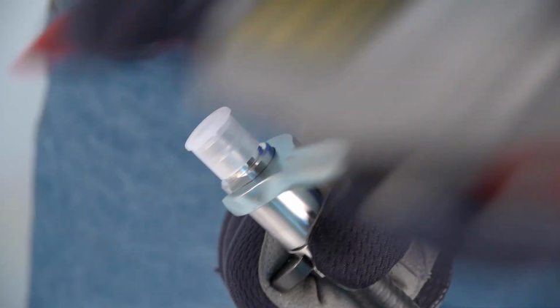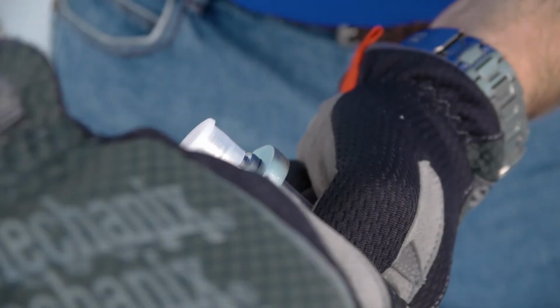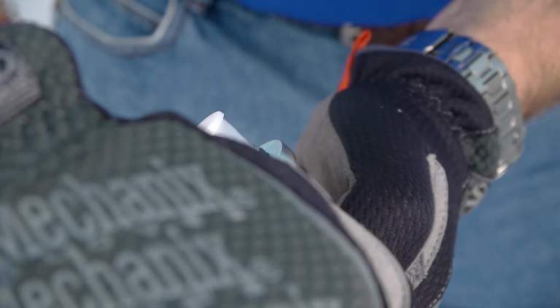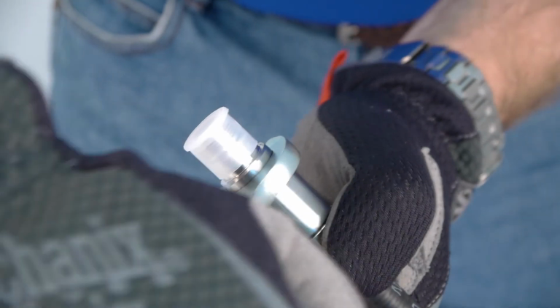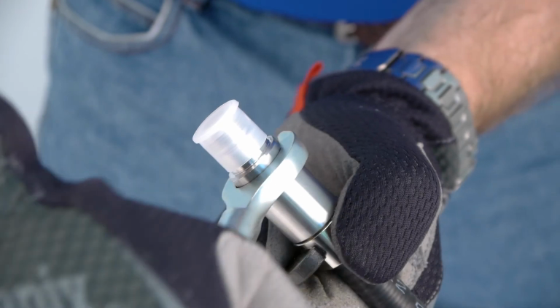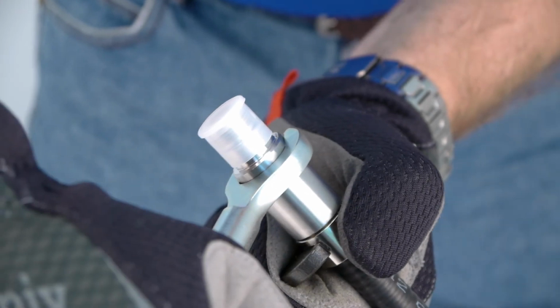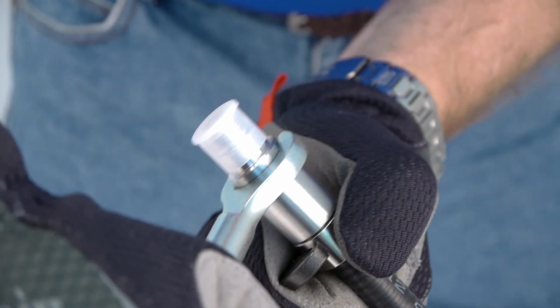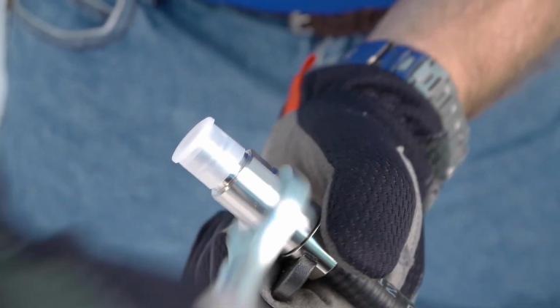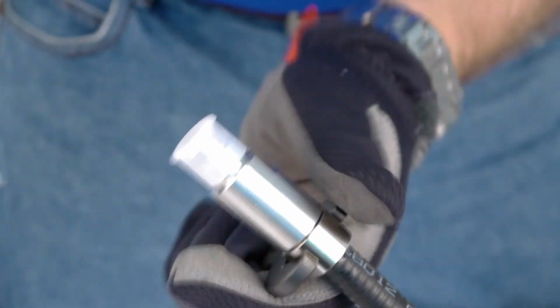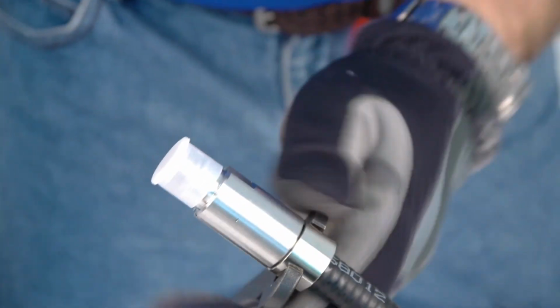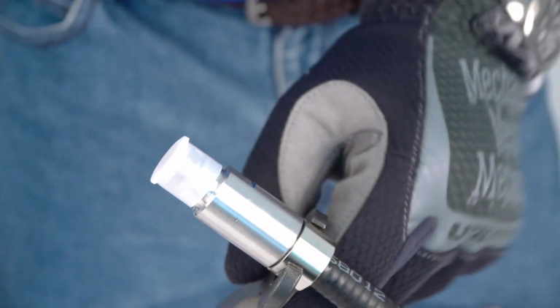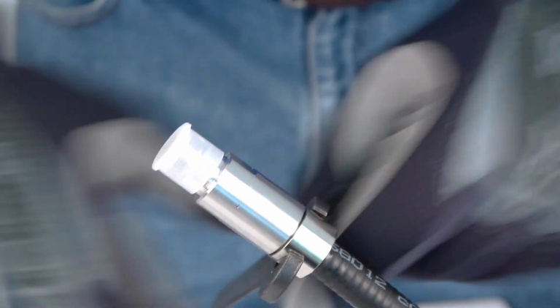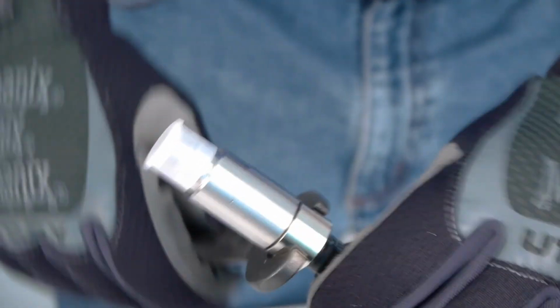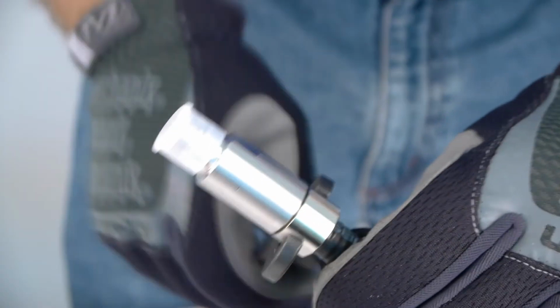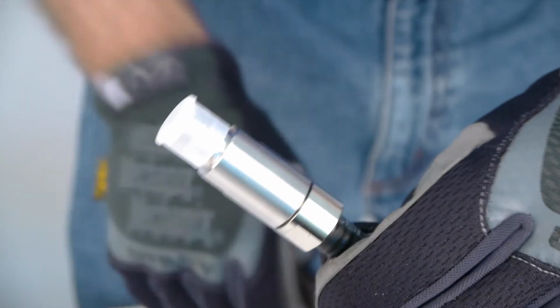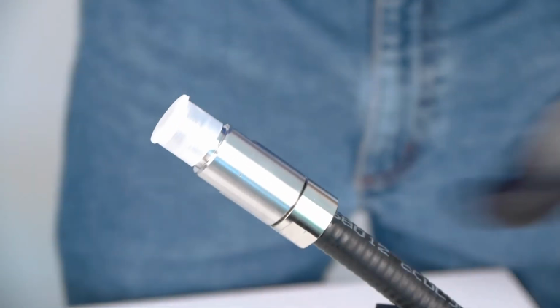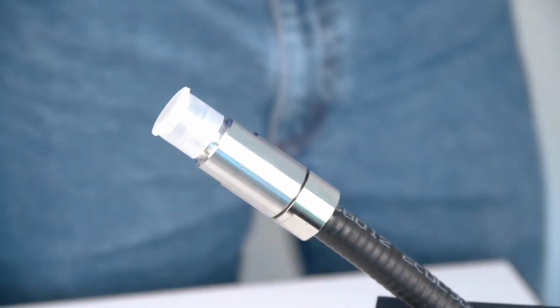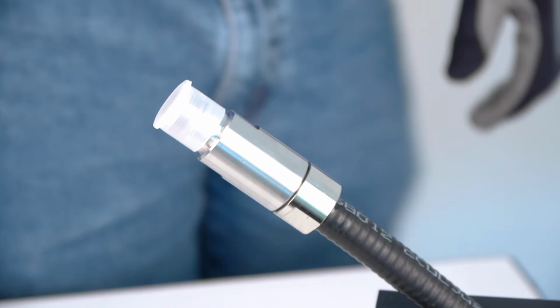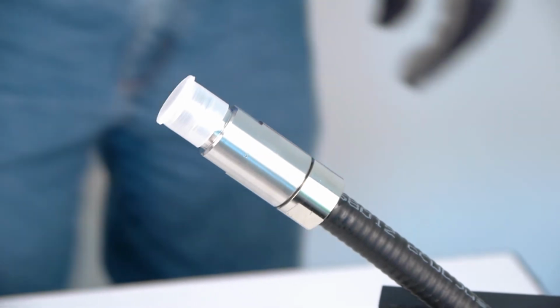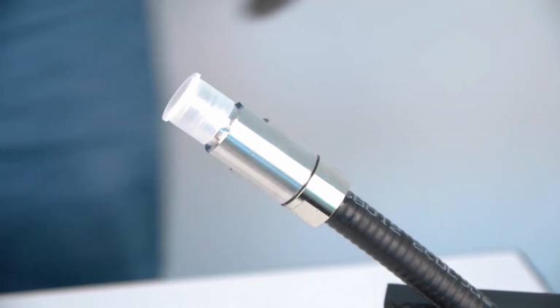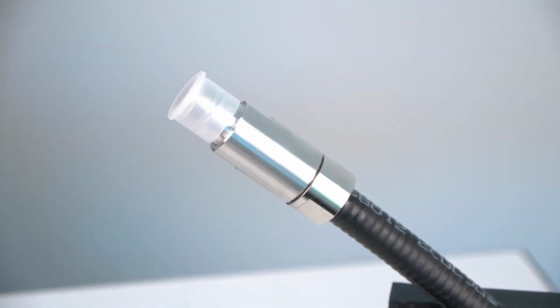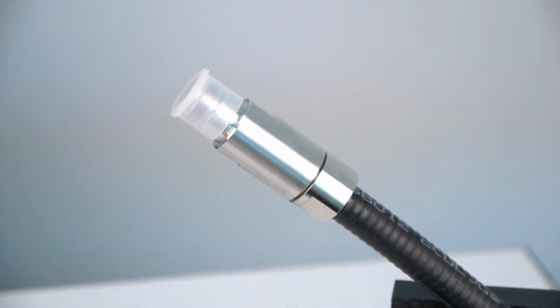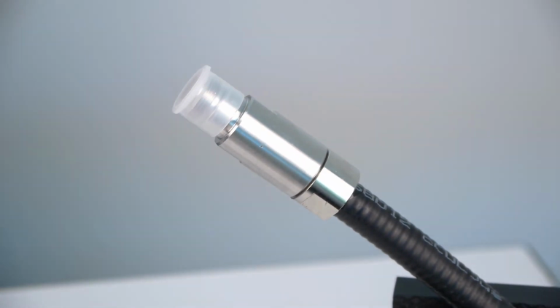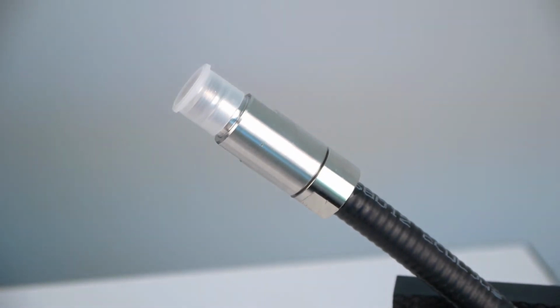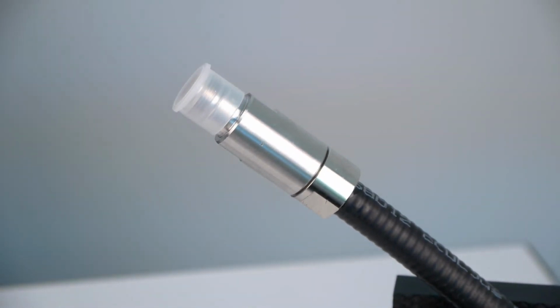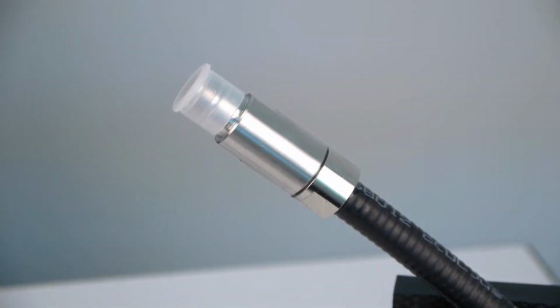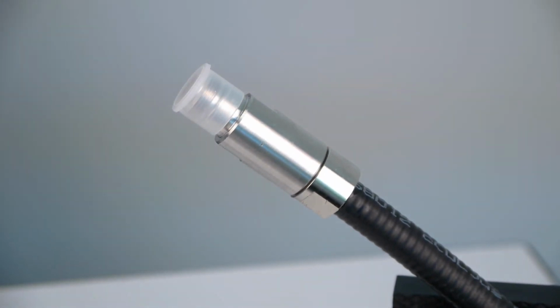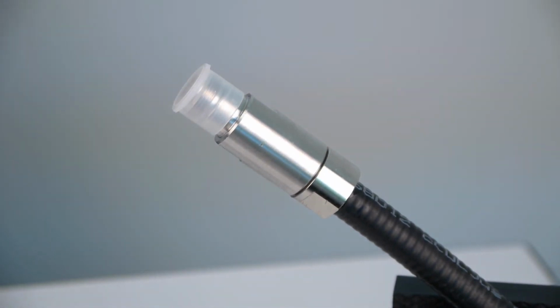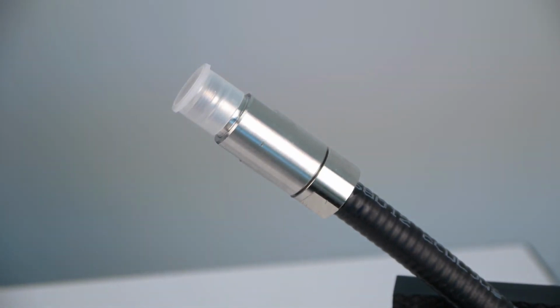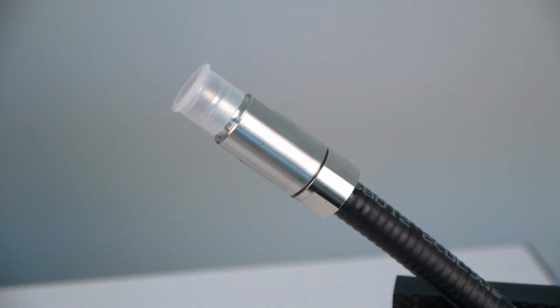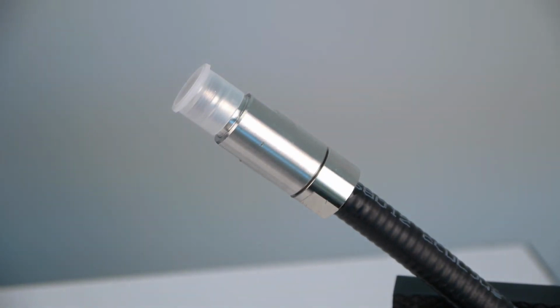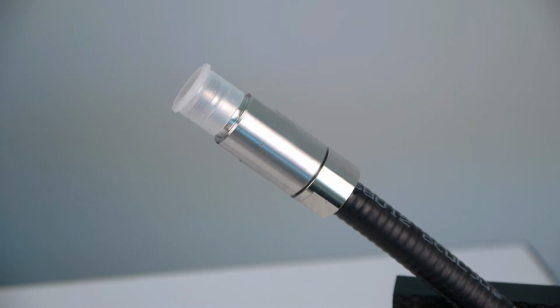The o-ring should no longer be visible and the connector should be tight. If there is a plastic cap on connector end, leave in place to prevent dust until connector is ready for use. Your installation is now complete.